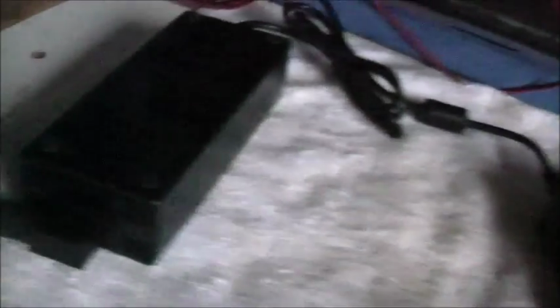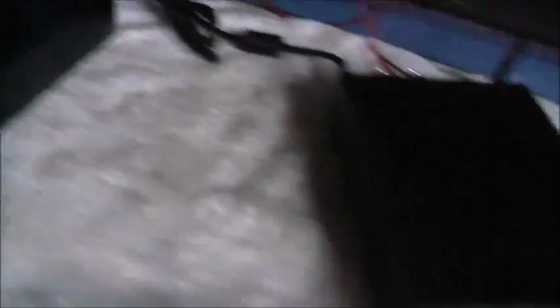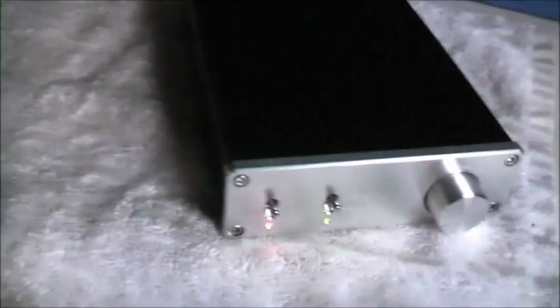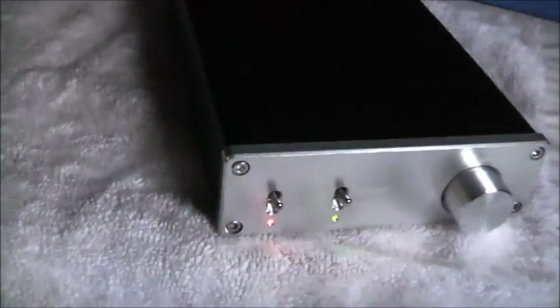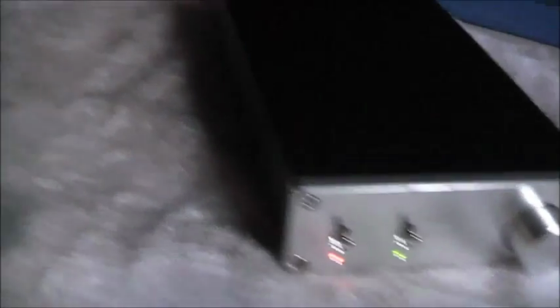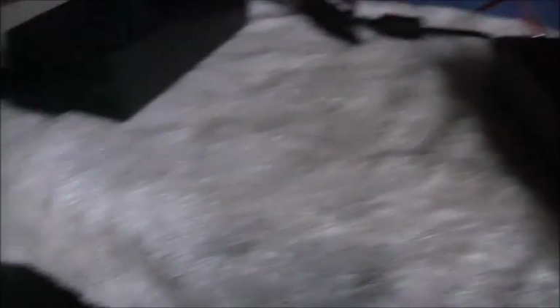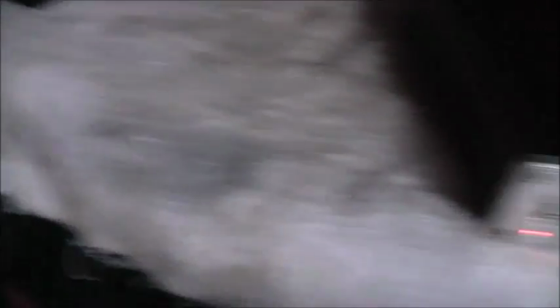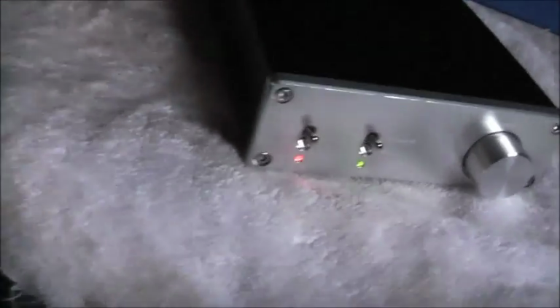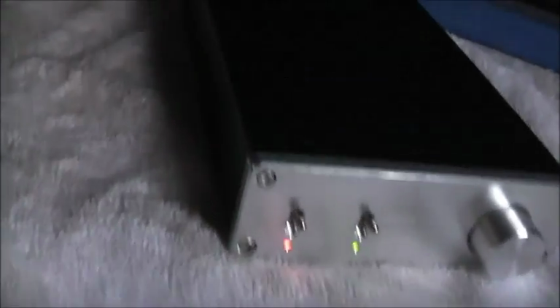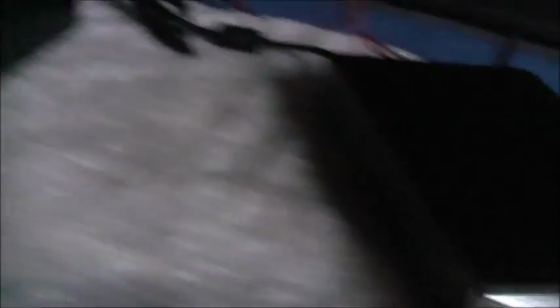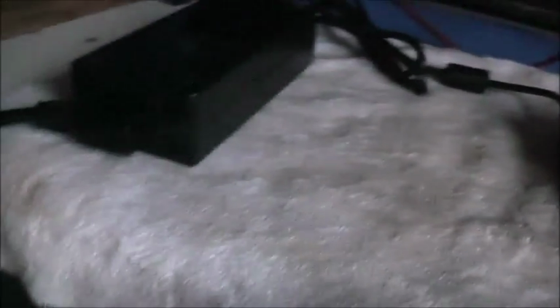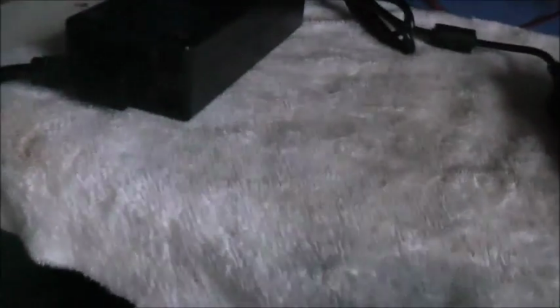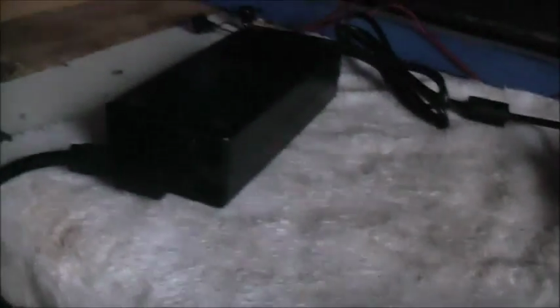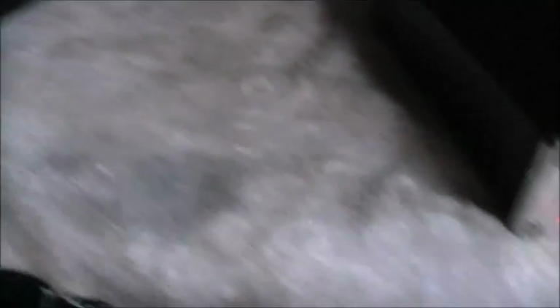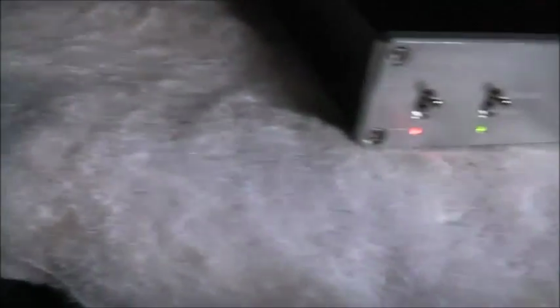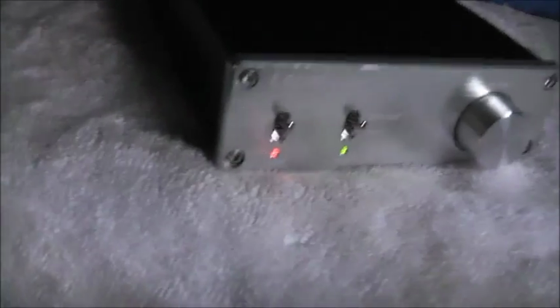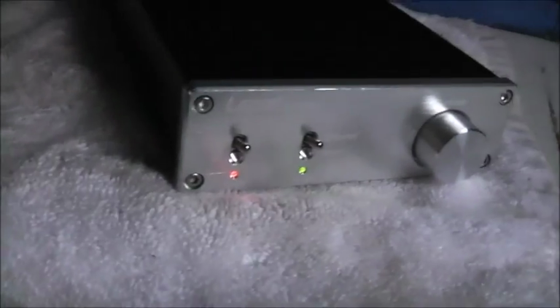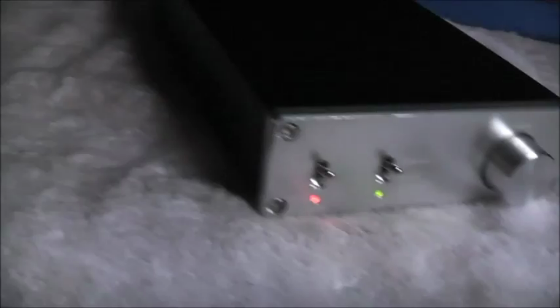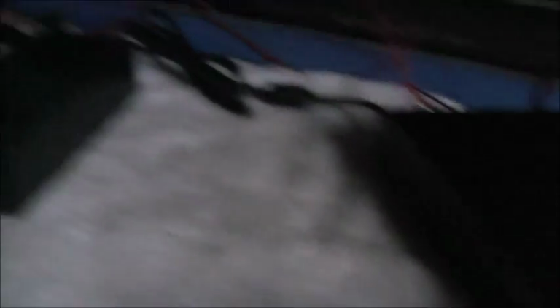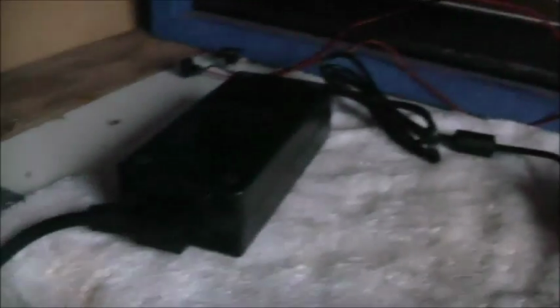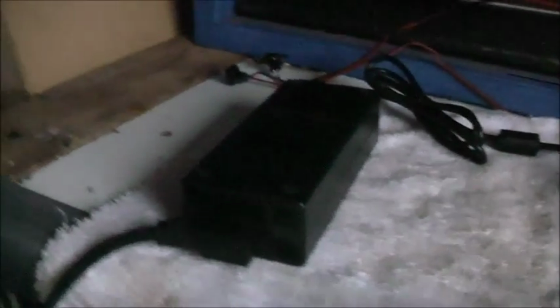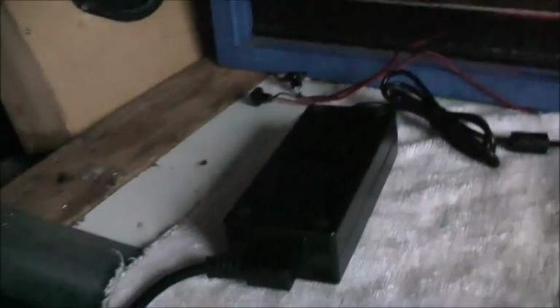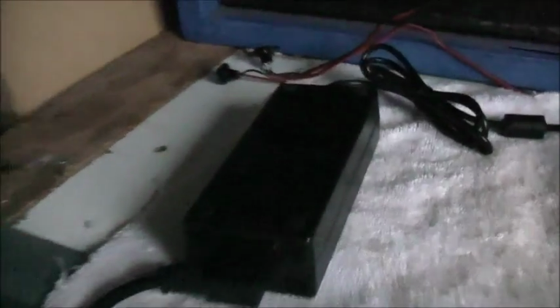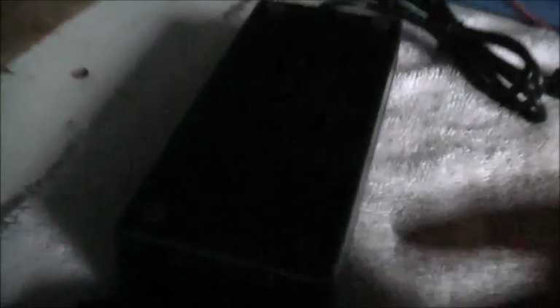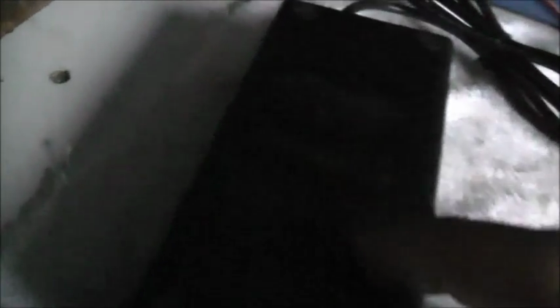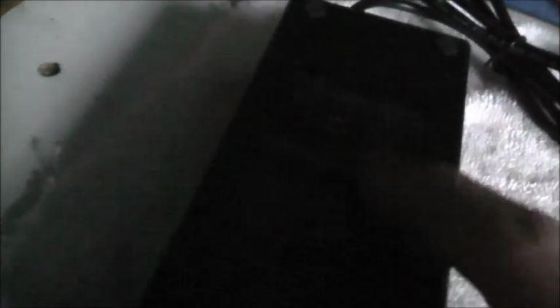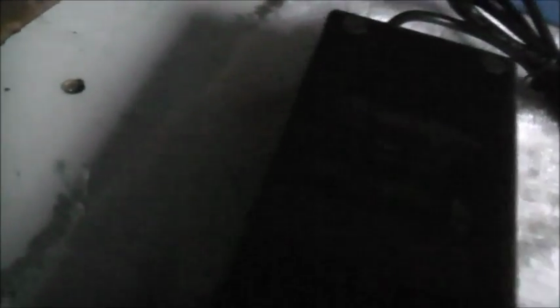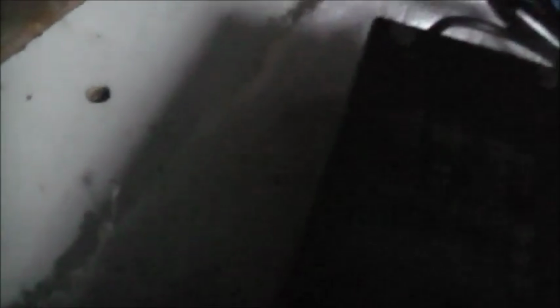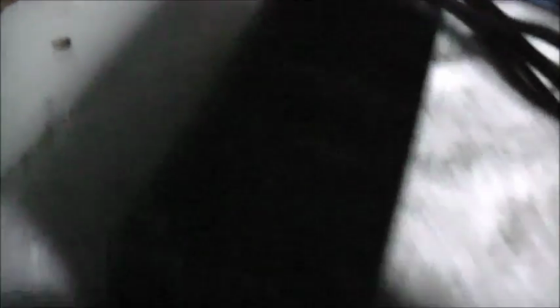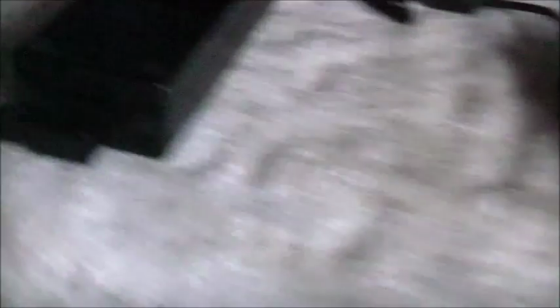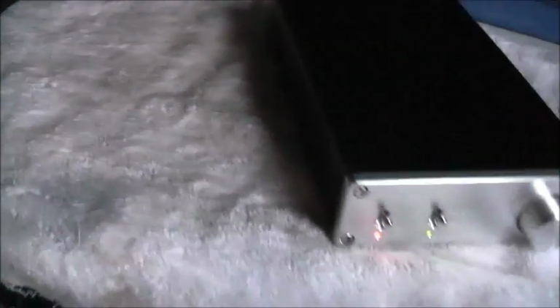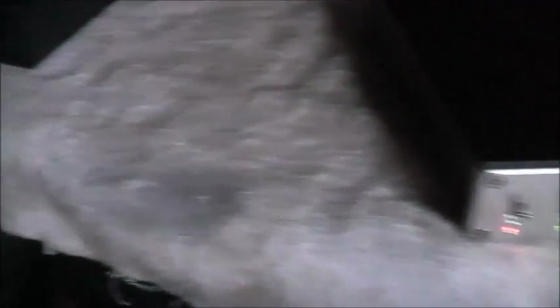Obviously you're not going to get that sort of power at just 12 volts. So it's a 36 volt powered unit, this one. 36 volts at 4.5 amps — you can get a bit of power out of that.